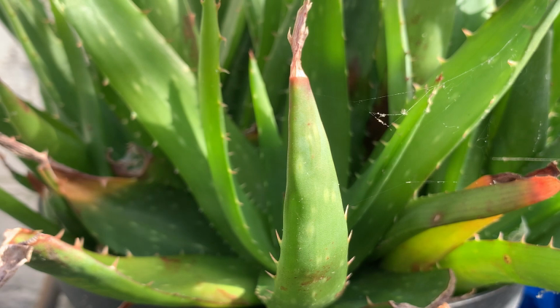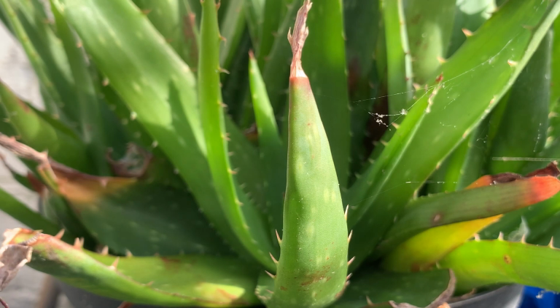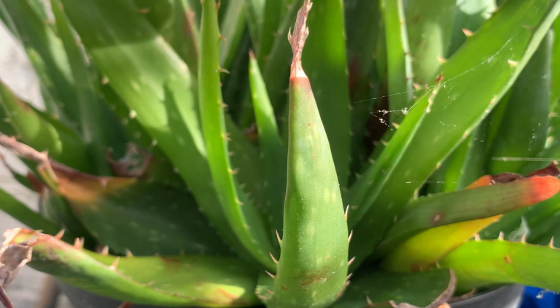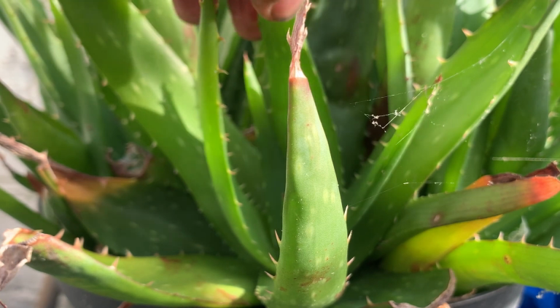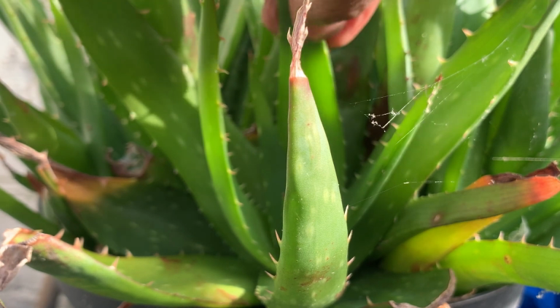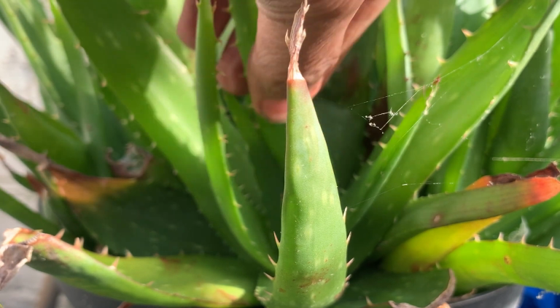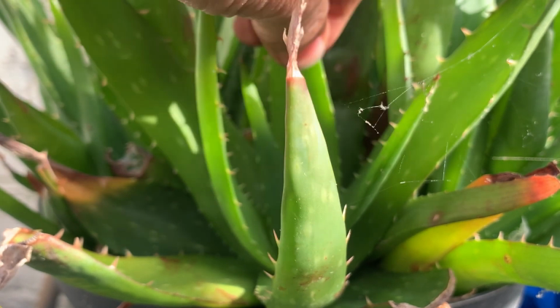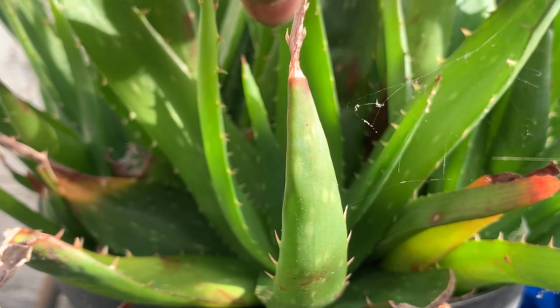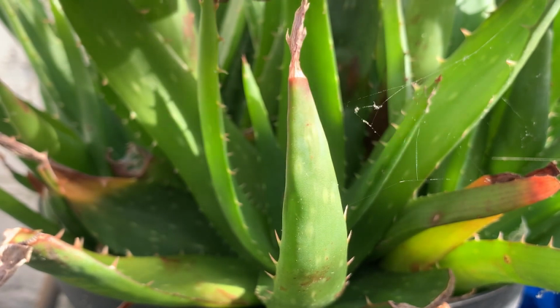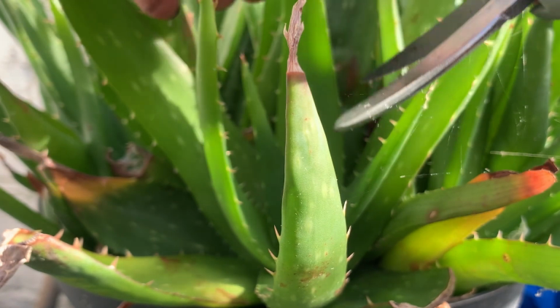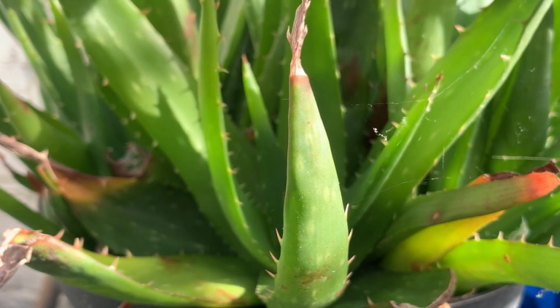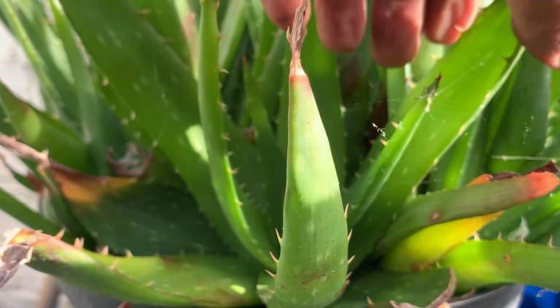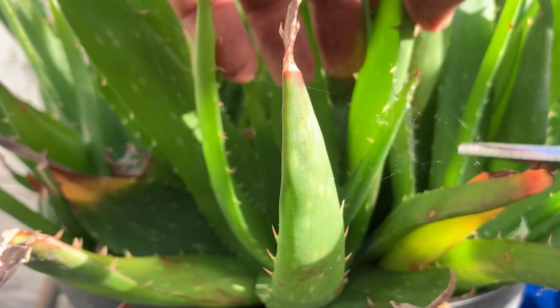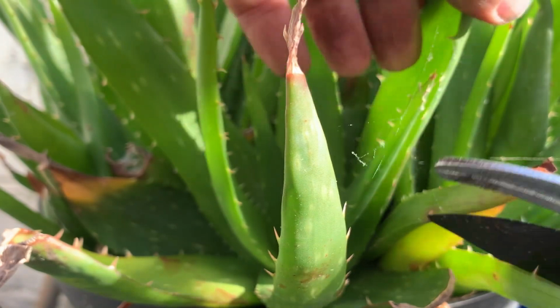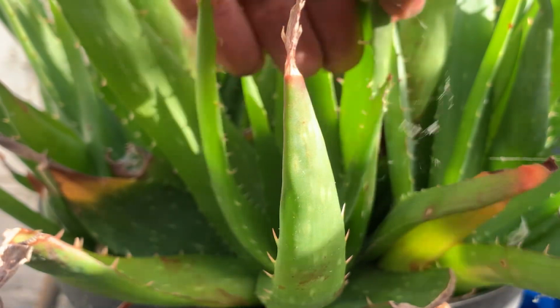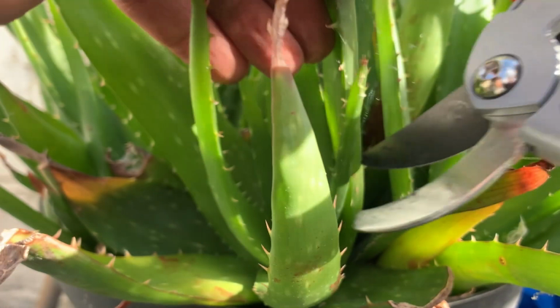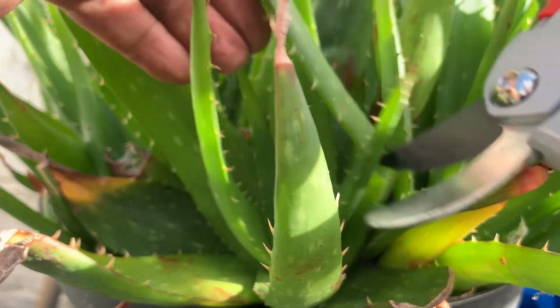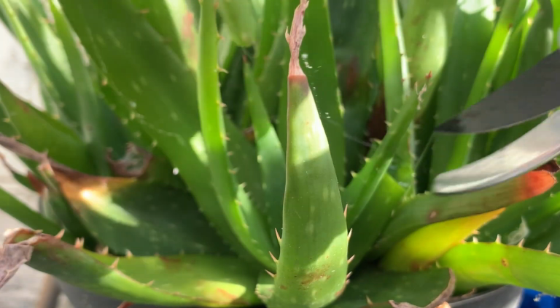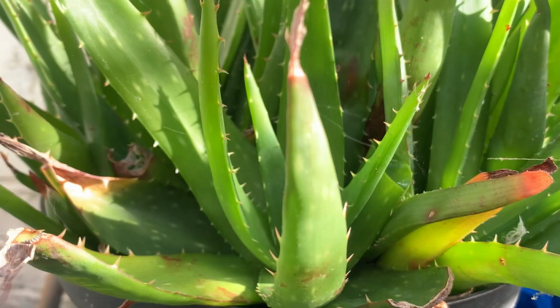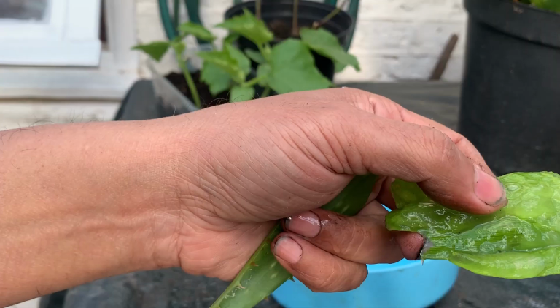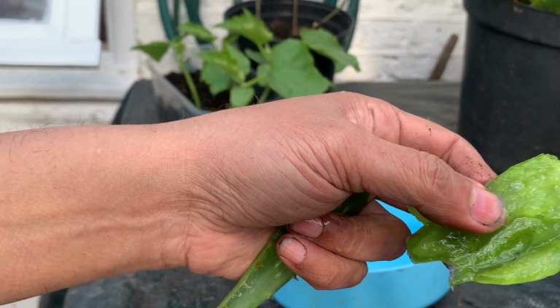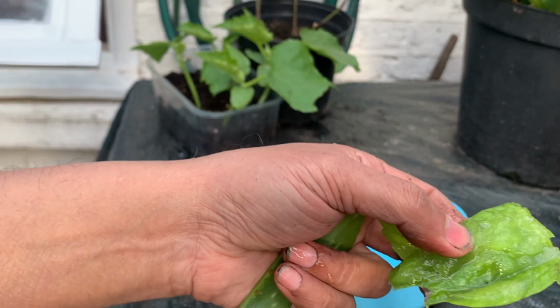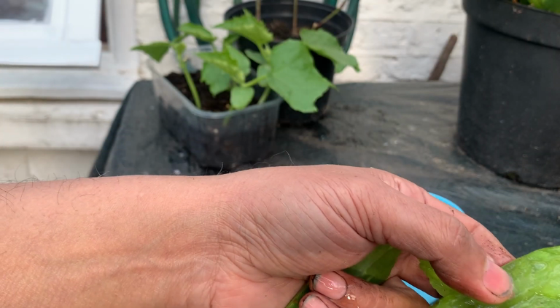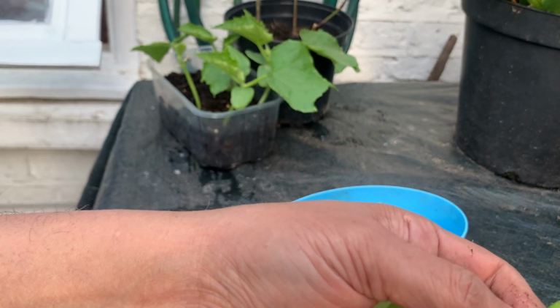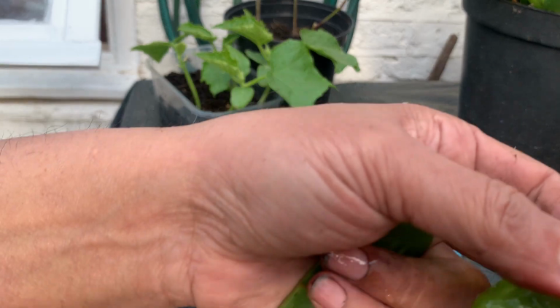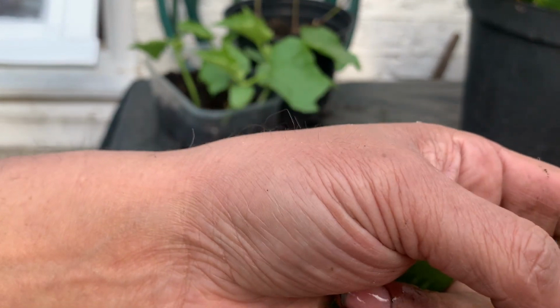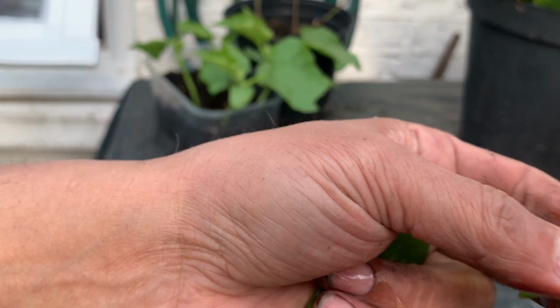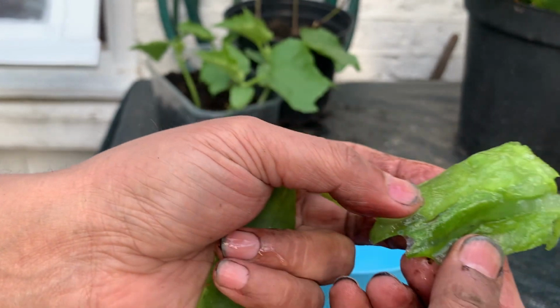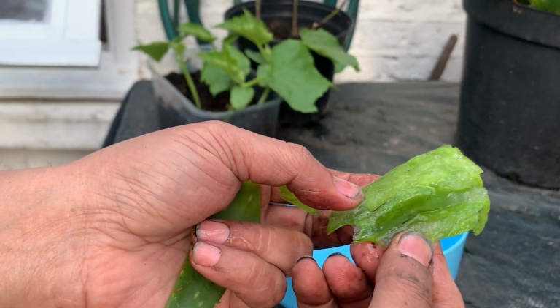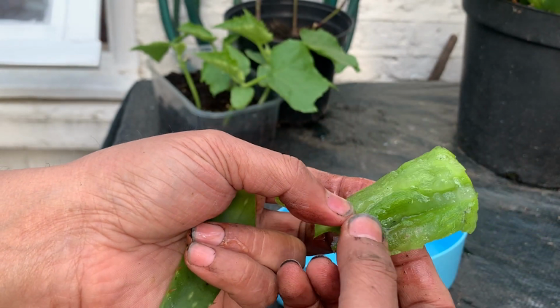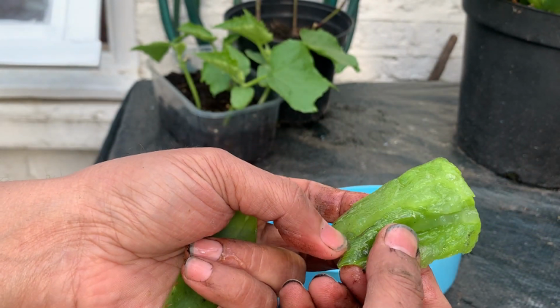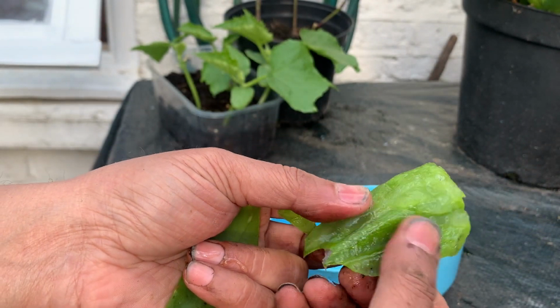I'm going to show you how you can use aloe vera instead of using hormones. Aloe vera has natural hormones — as you can see, I've got aloe vera right here.